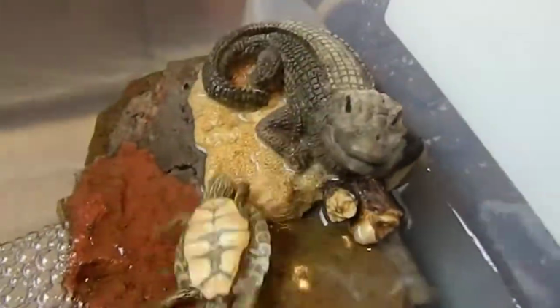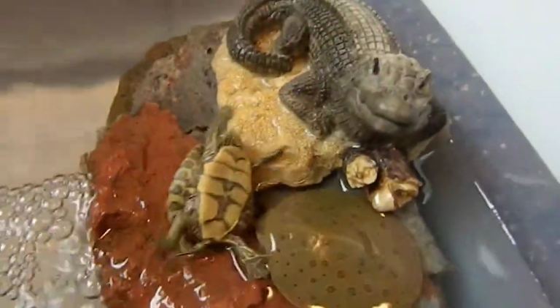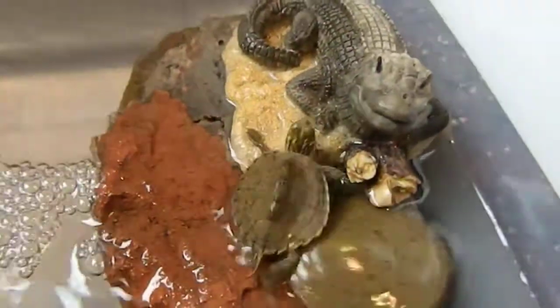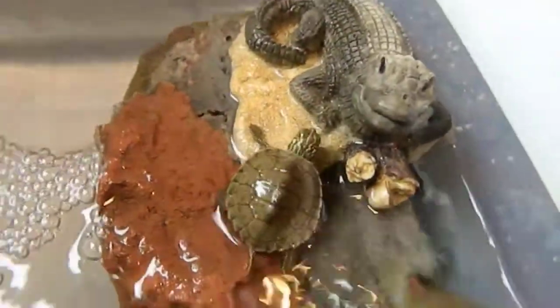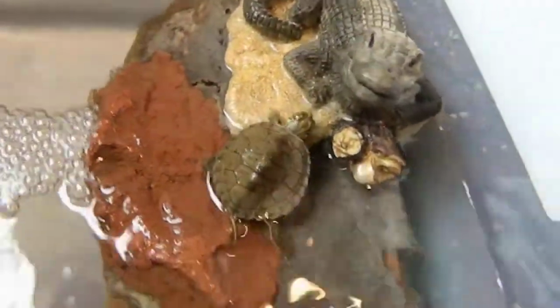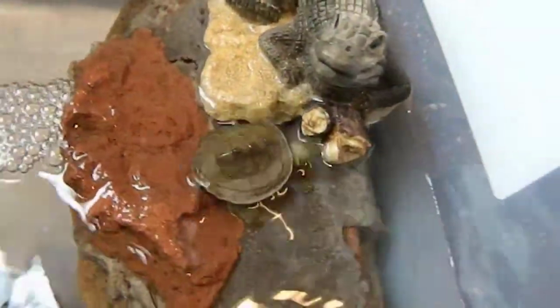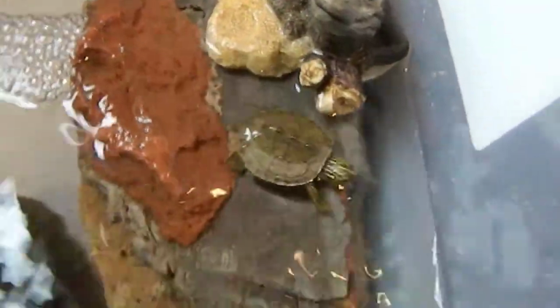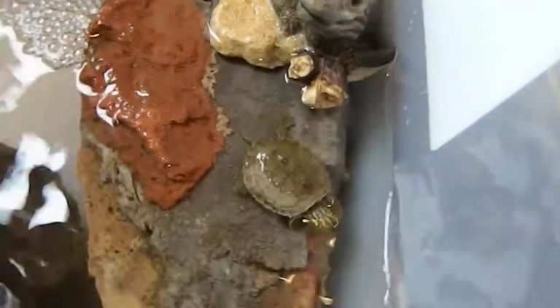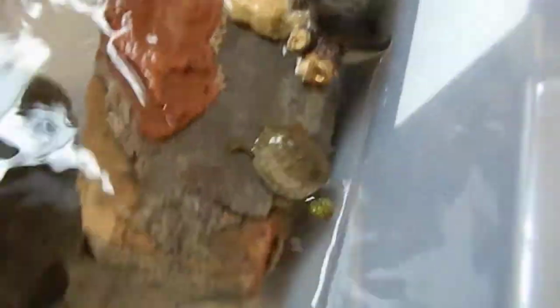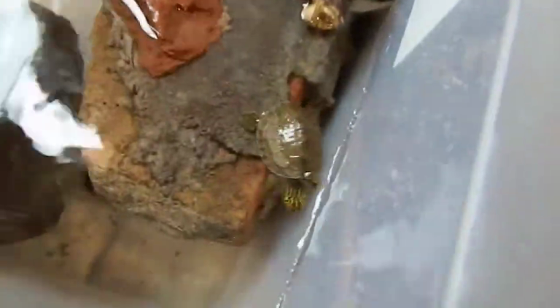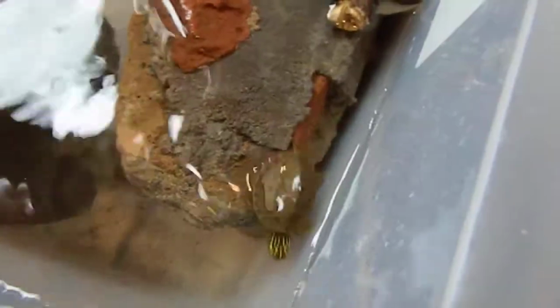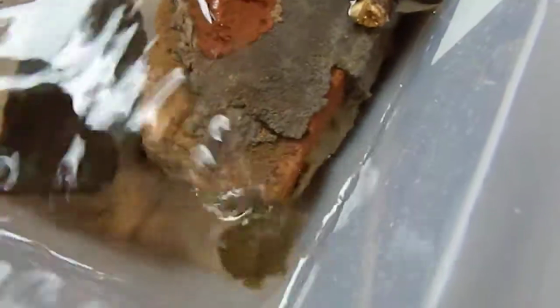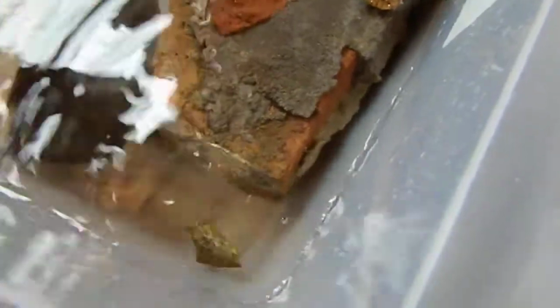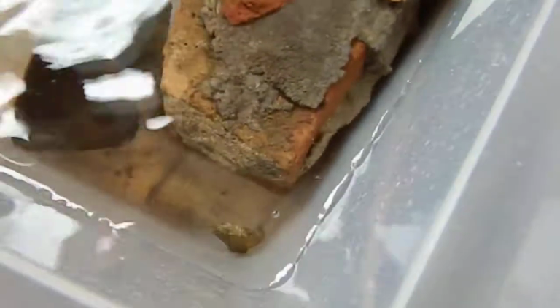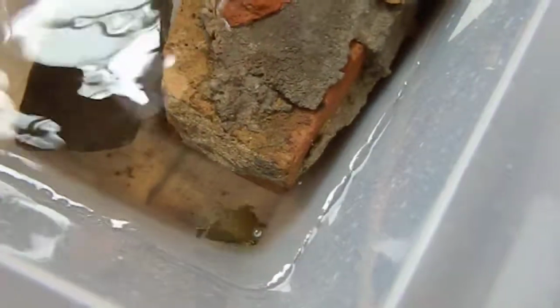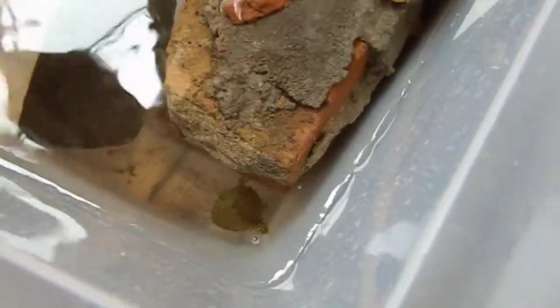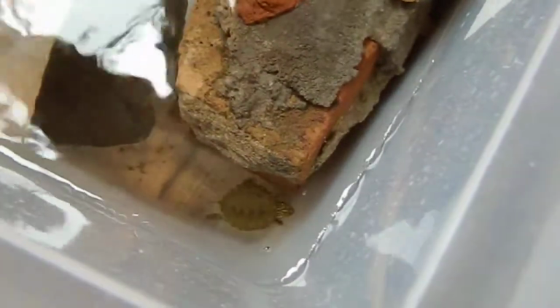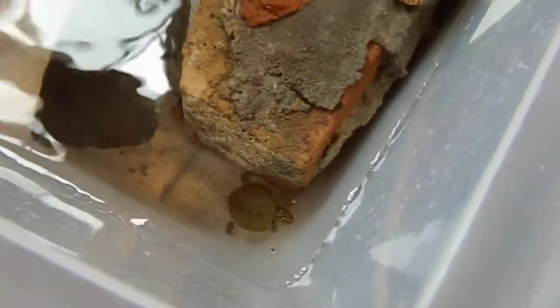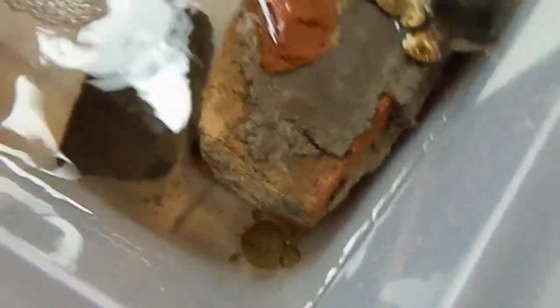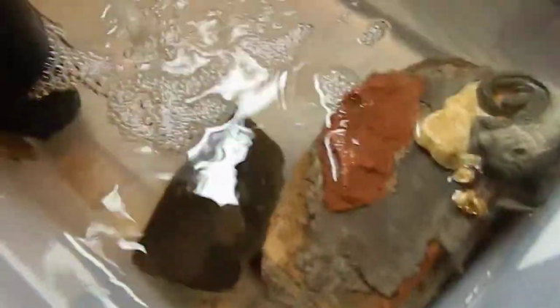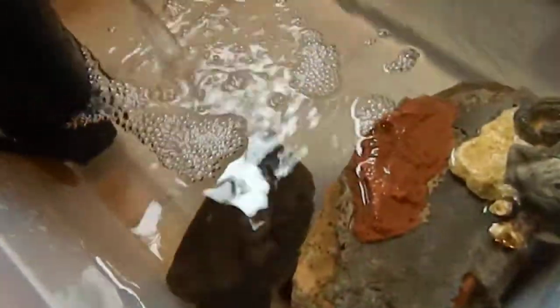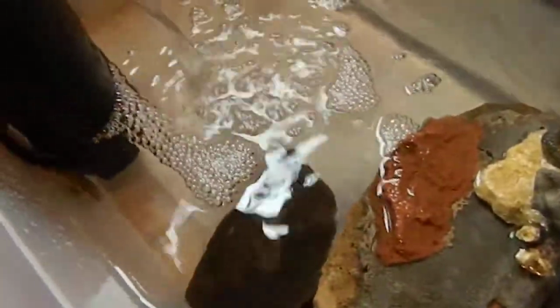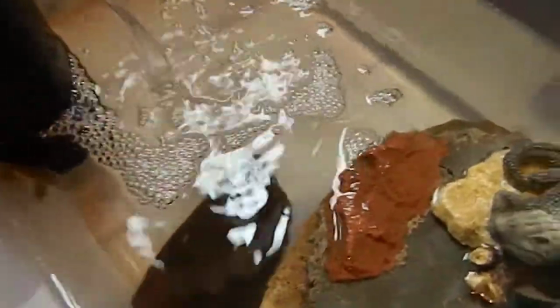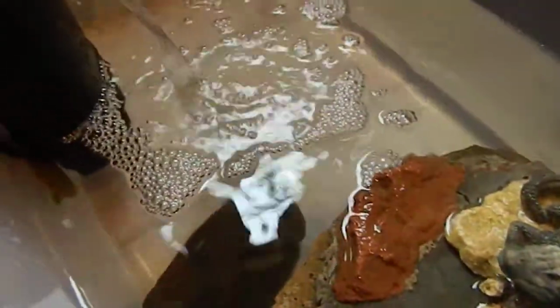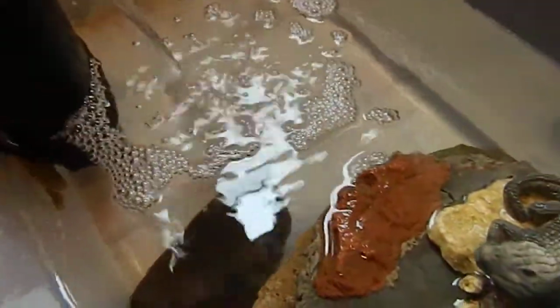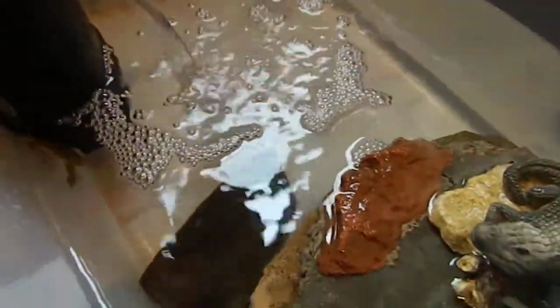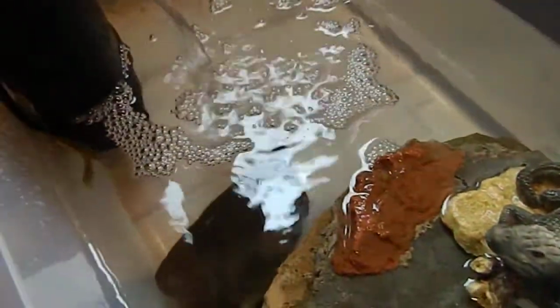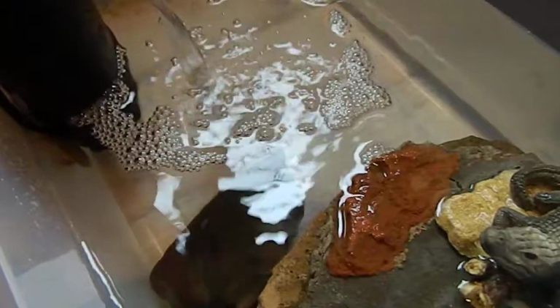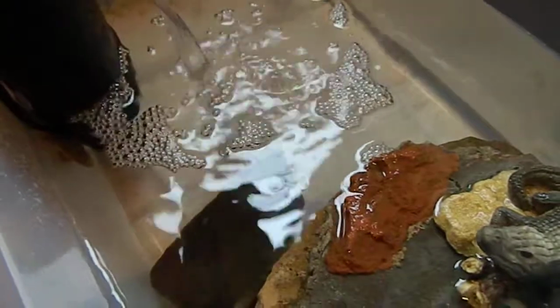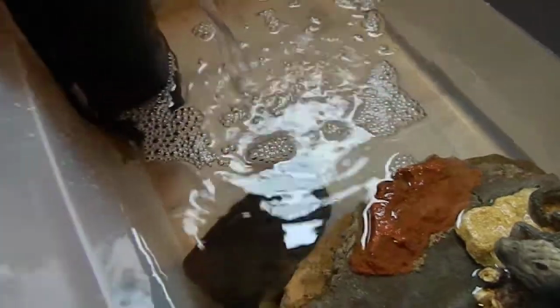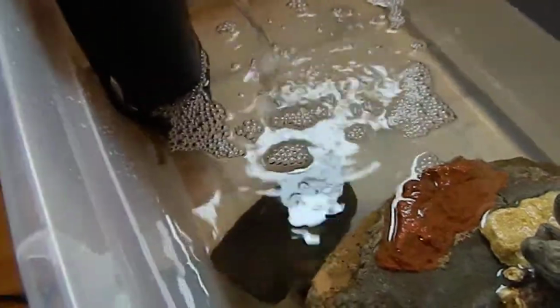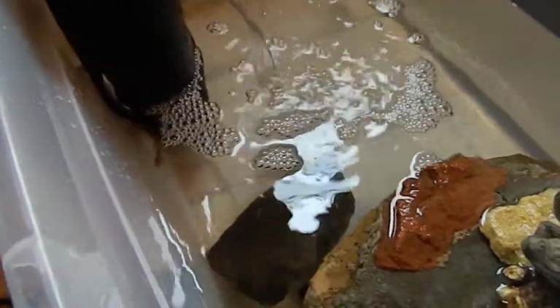I scared them. They don't like the camera. The map turtle is called Squirtle, and this is just a simple setup for them.